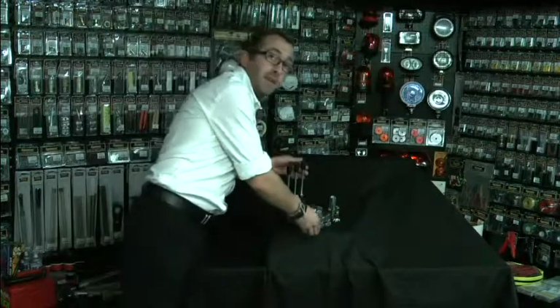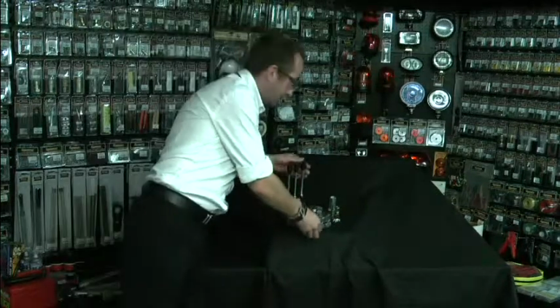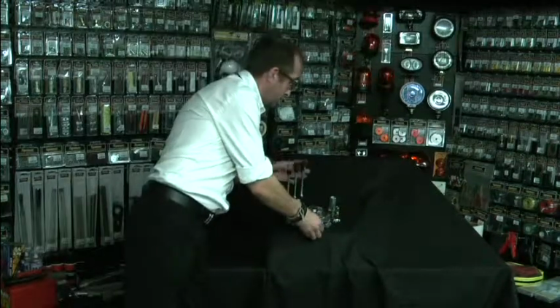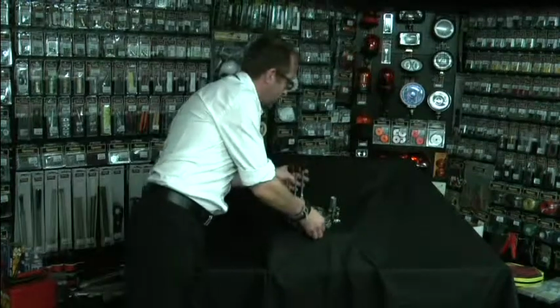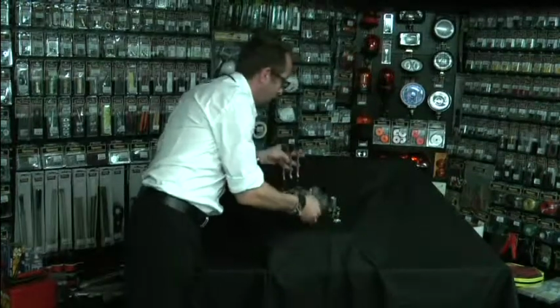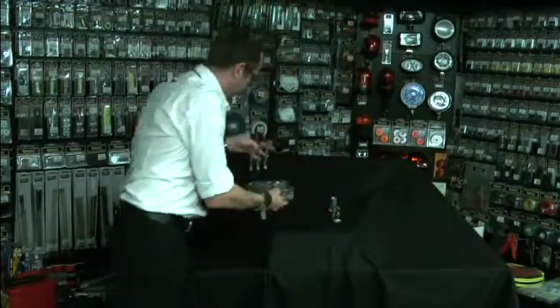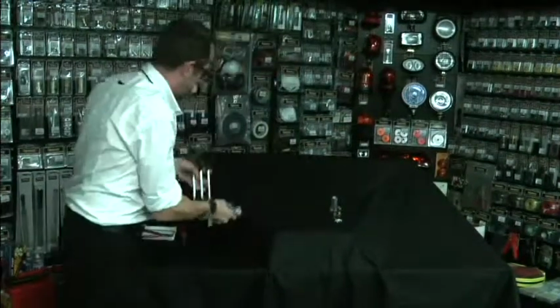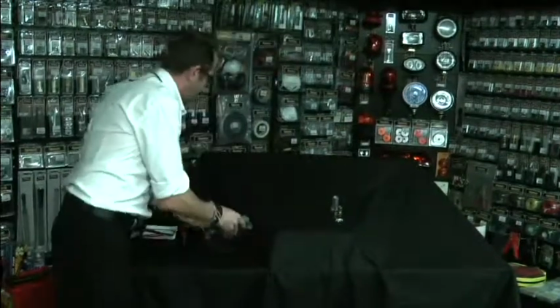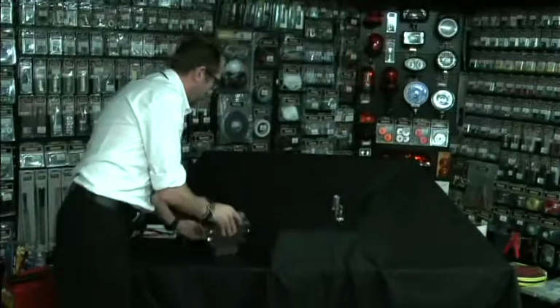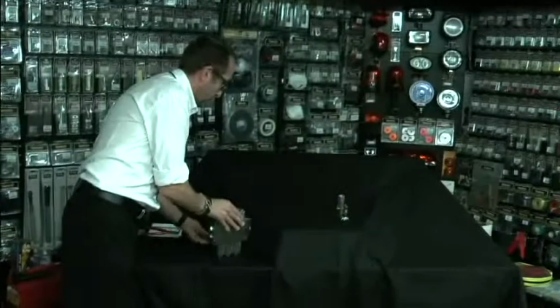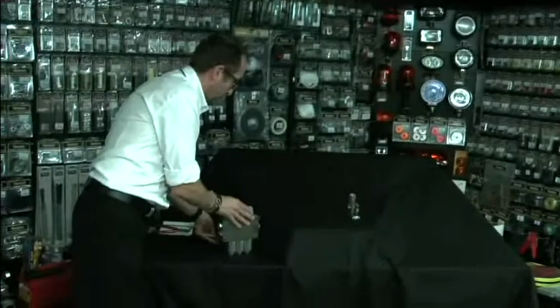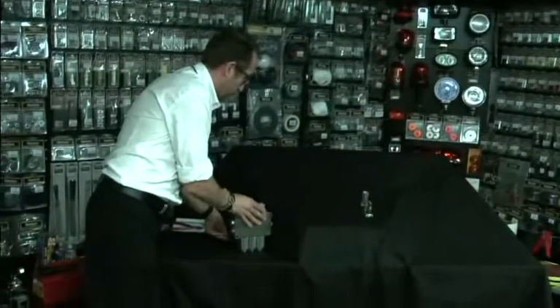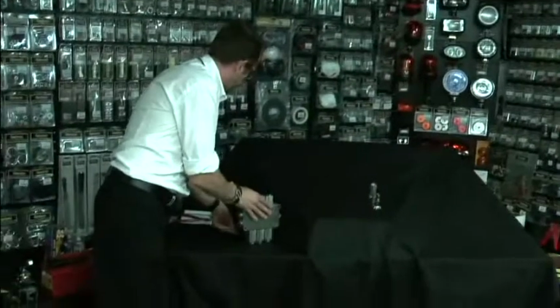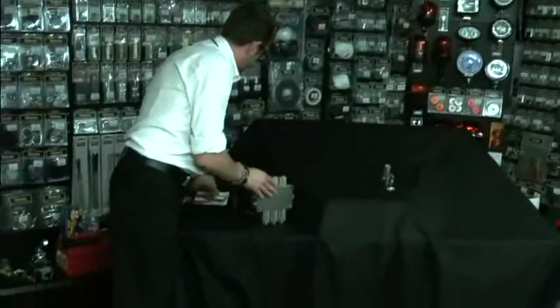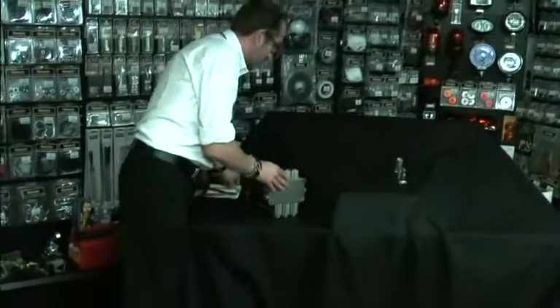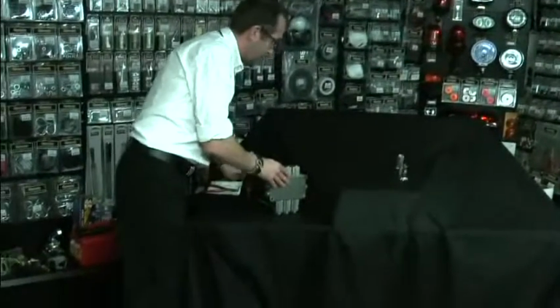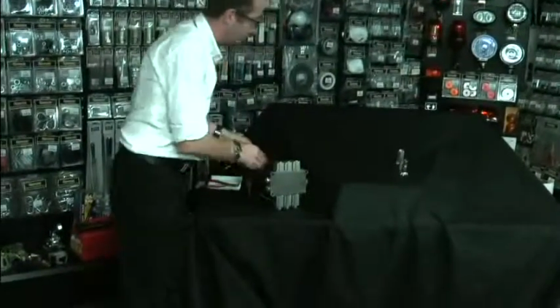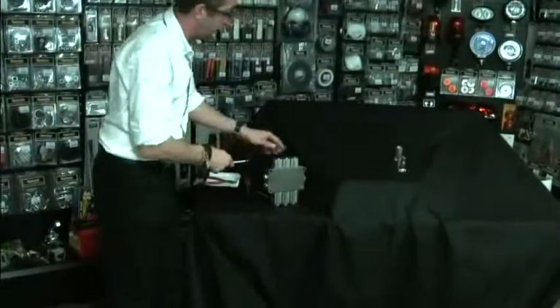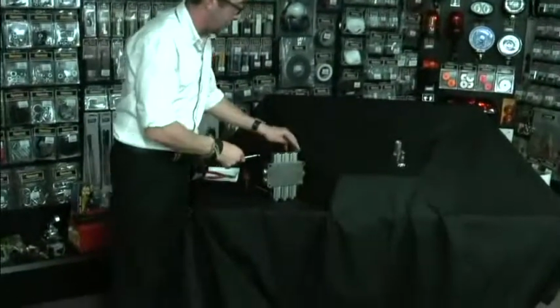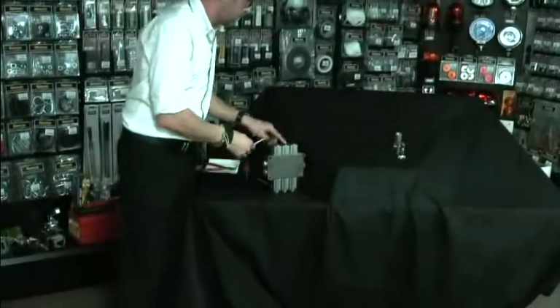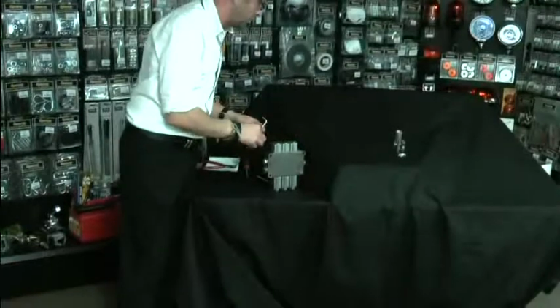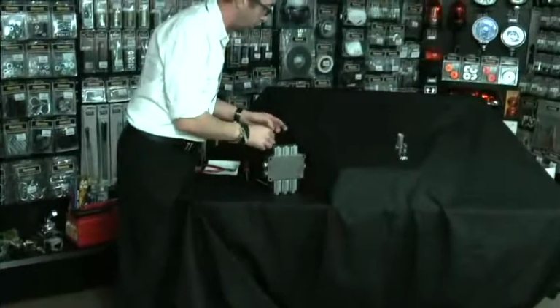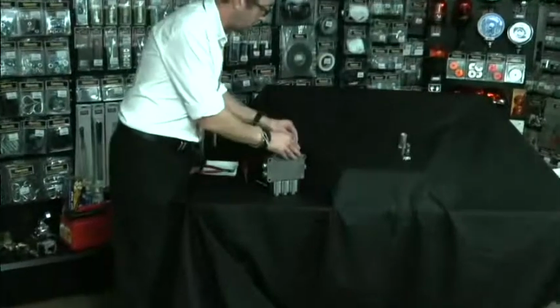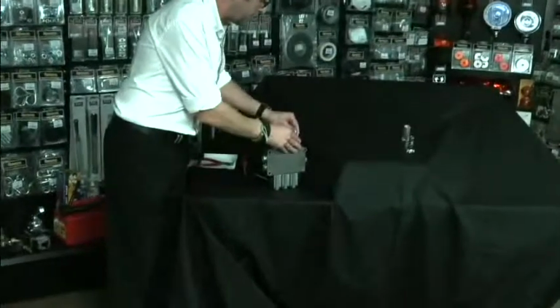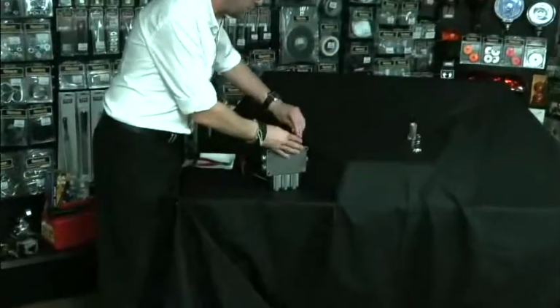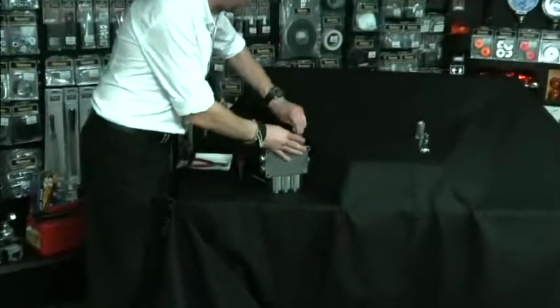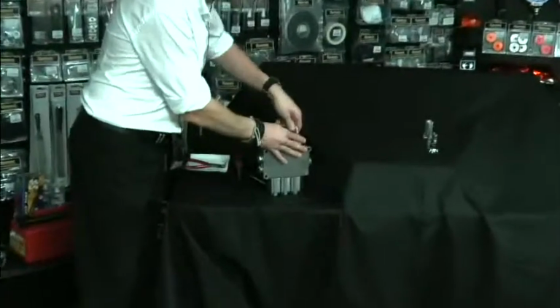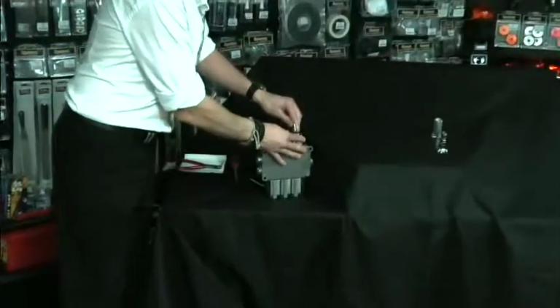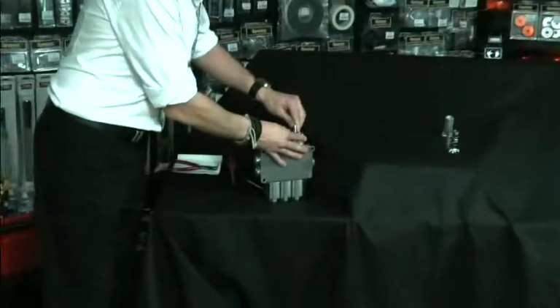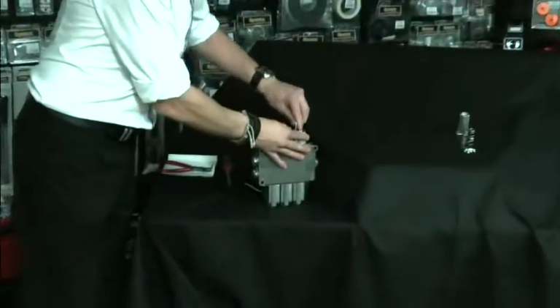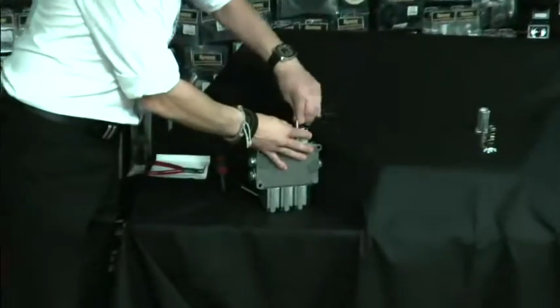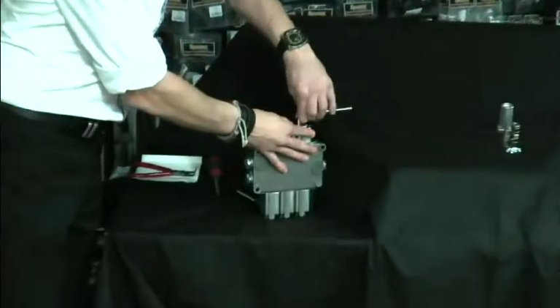Now simply place the monoblock on its end and remove the four cap-head screws, revealing the spring return underneath.